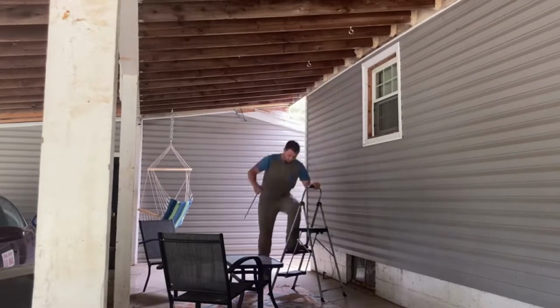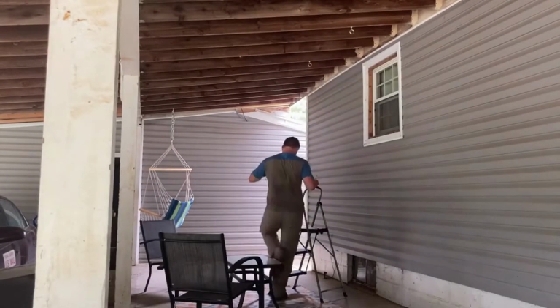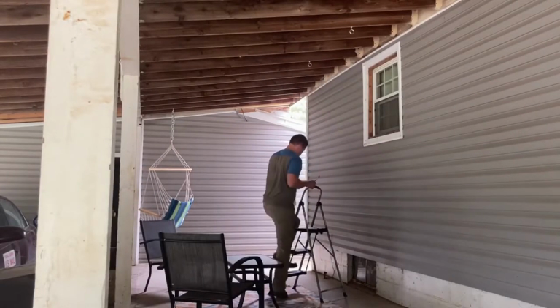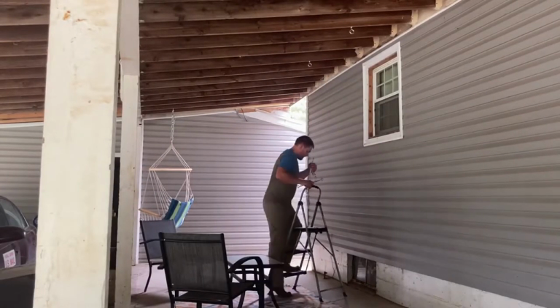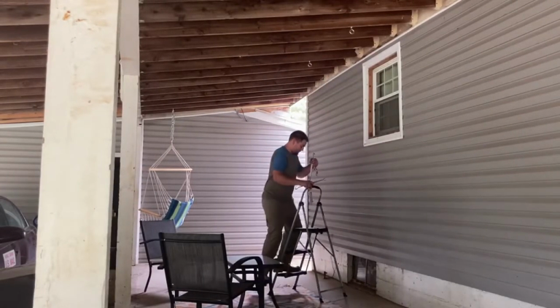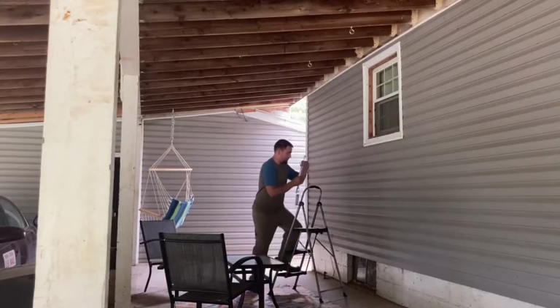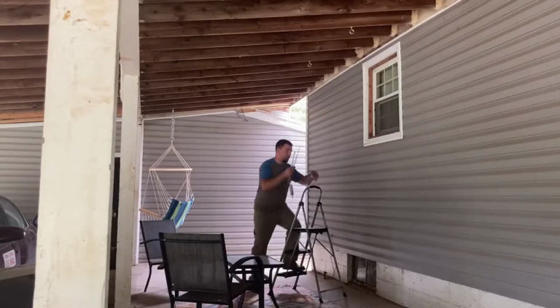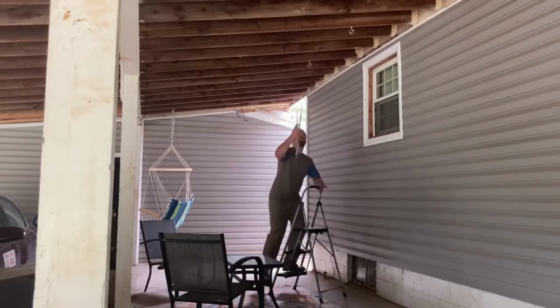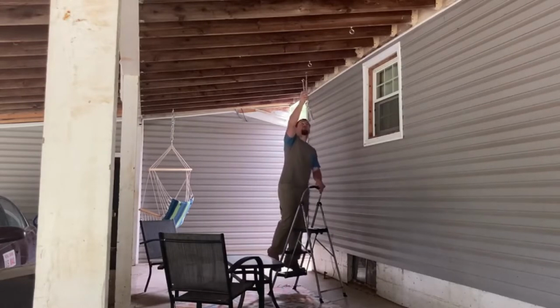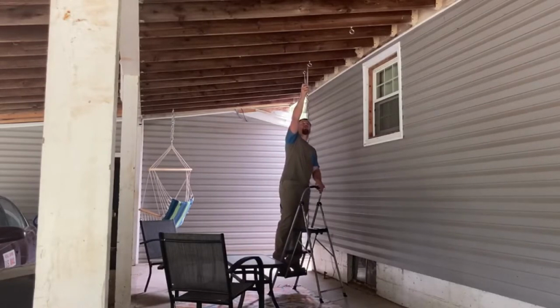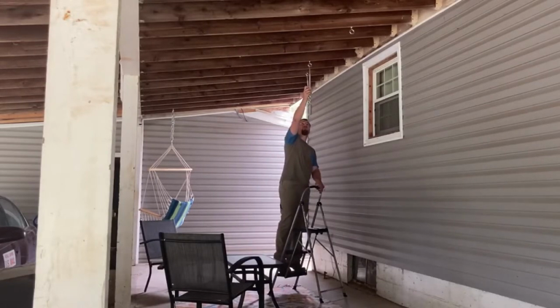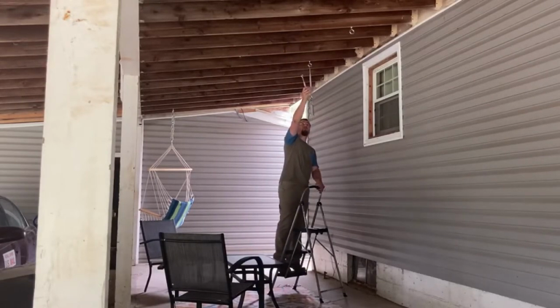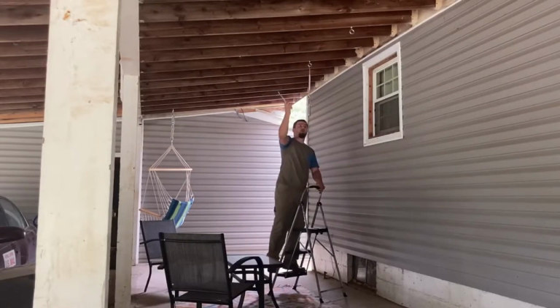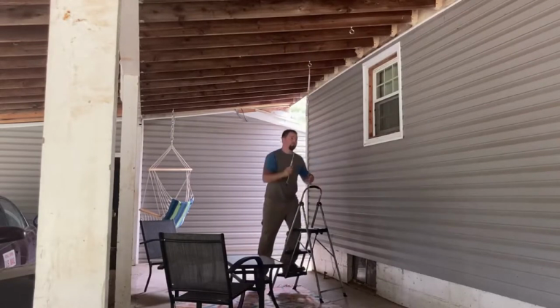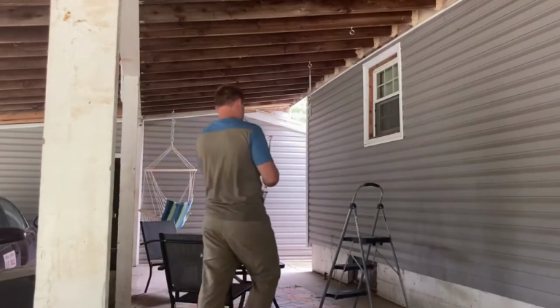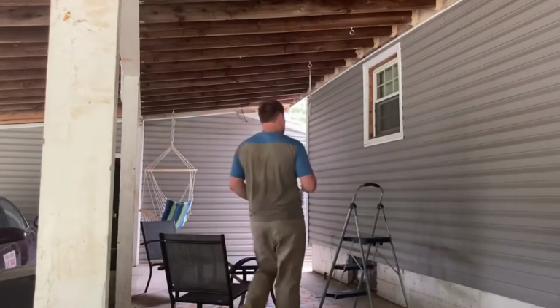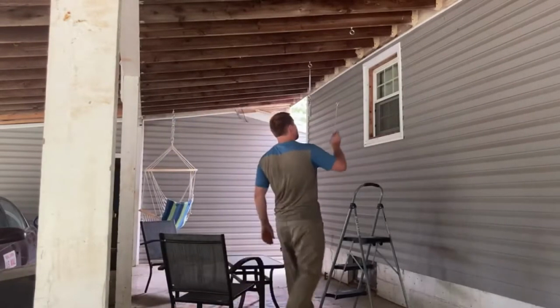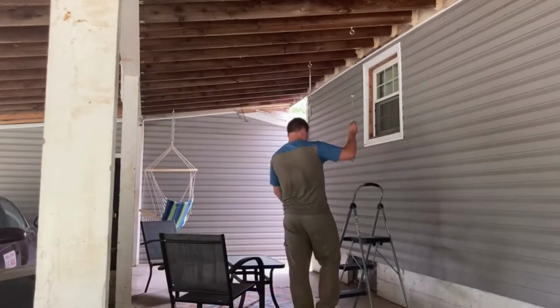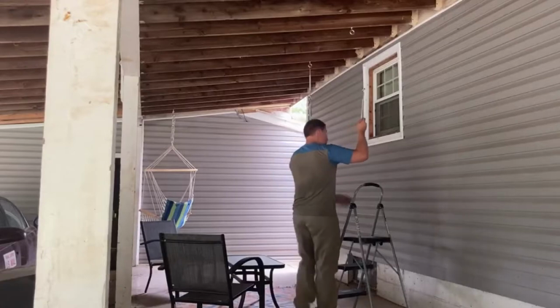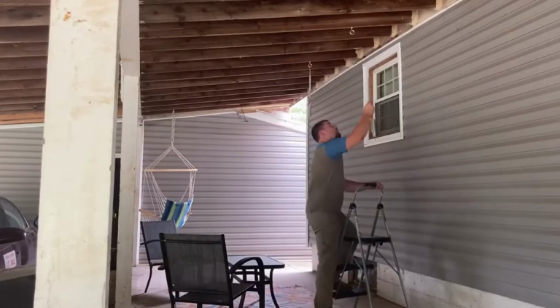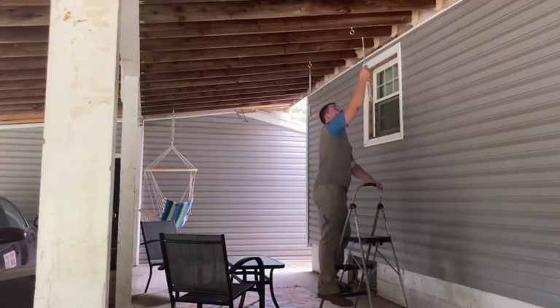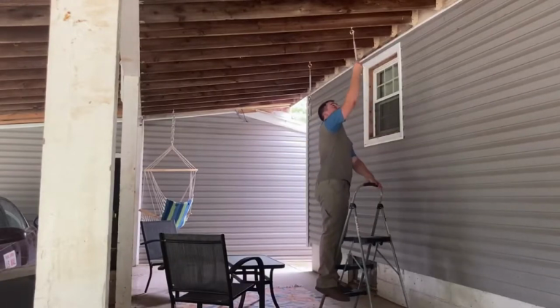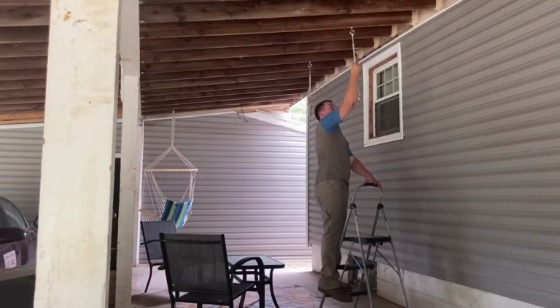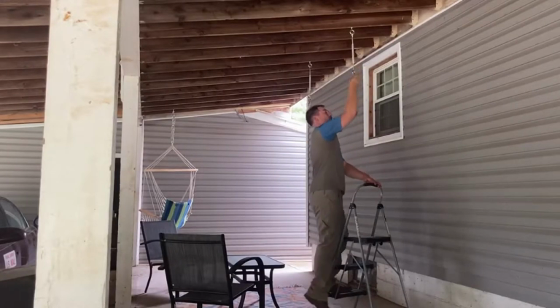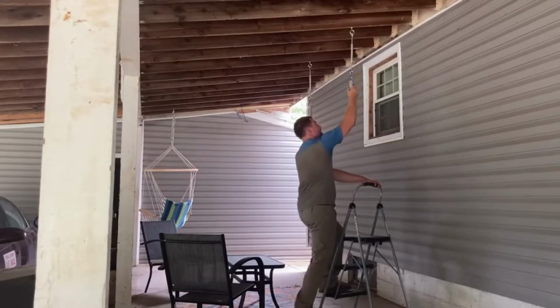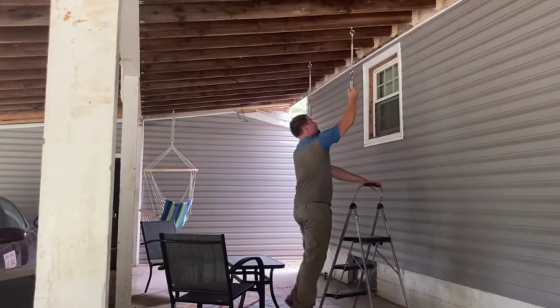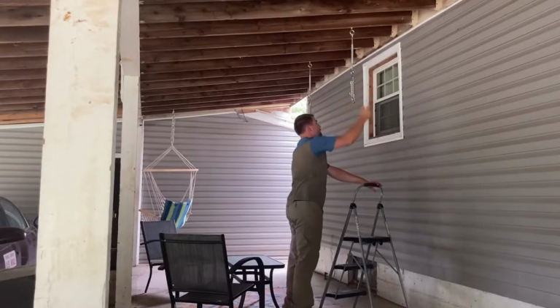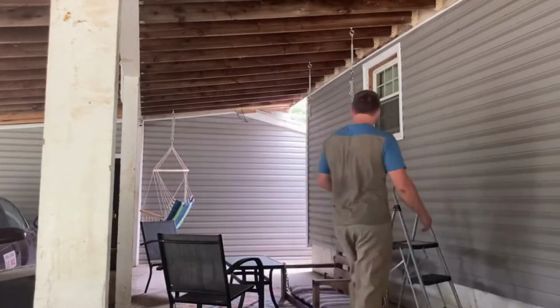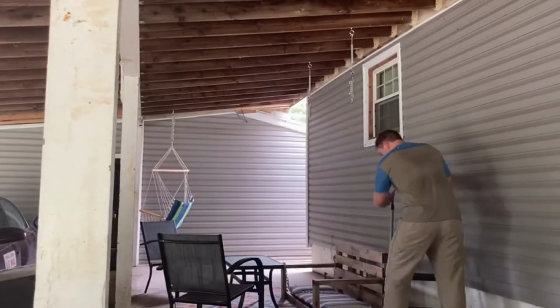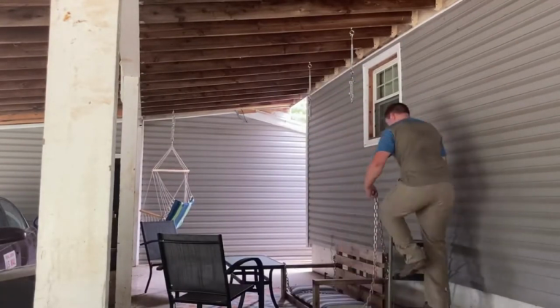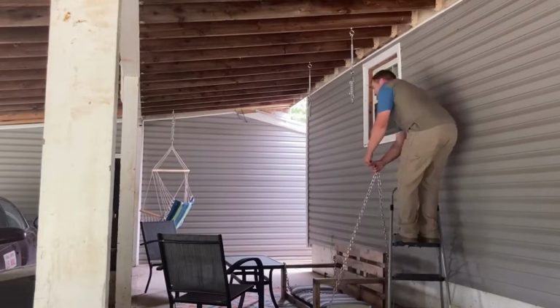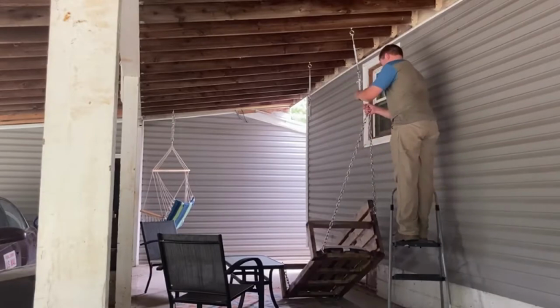What I'm hanging now is just an extension with some springs on the bottom. The springs actually give the swing a lot more bounce and make it more comfortable to sit in. Now it's time to hang the swing.